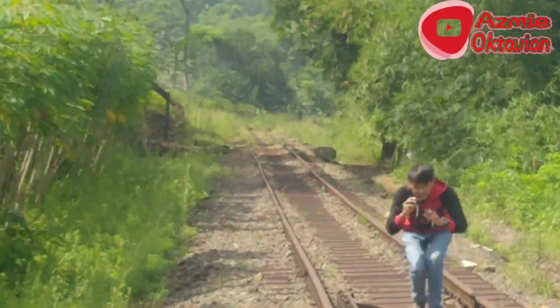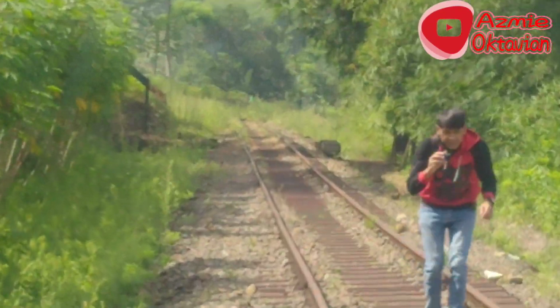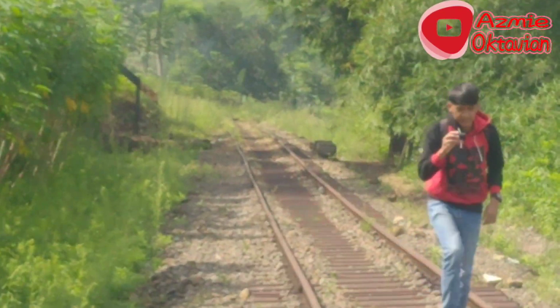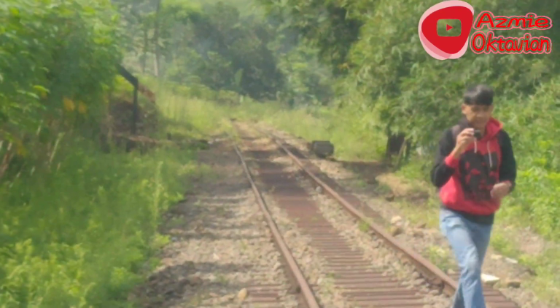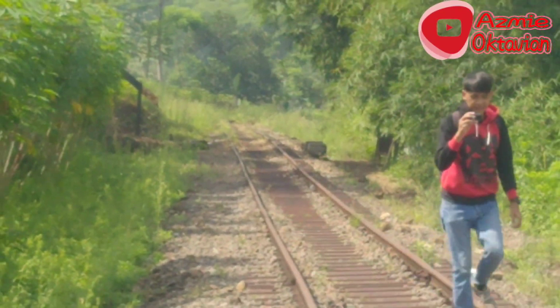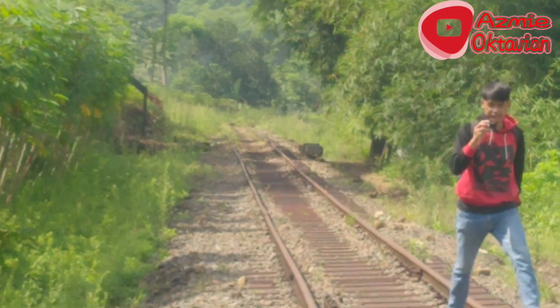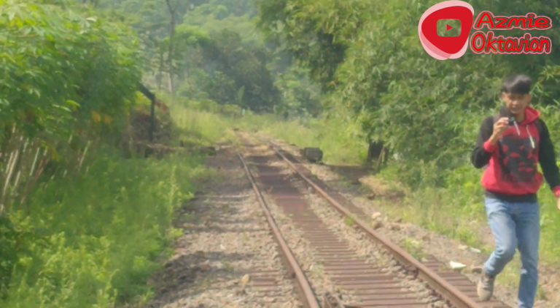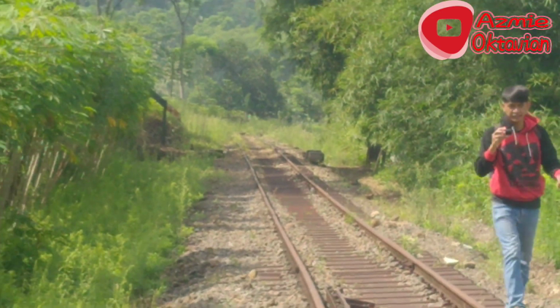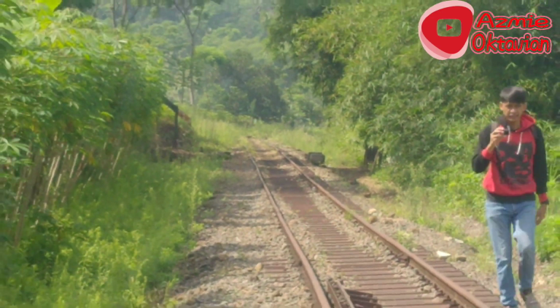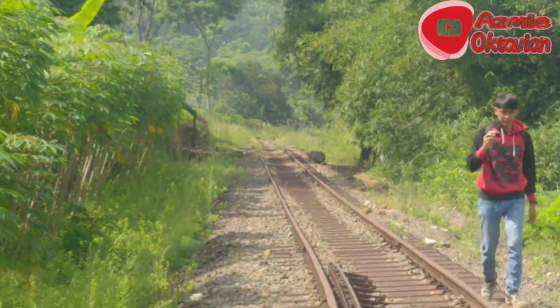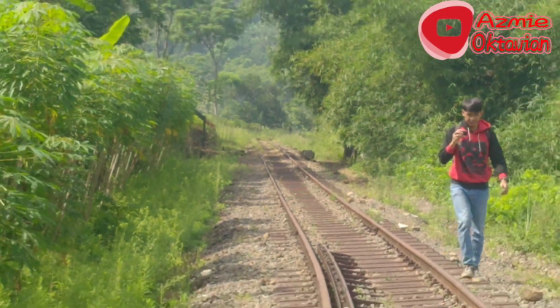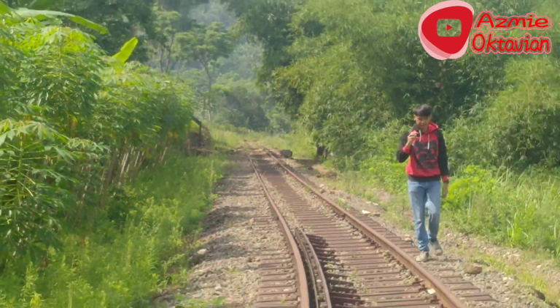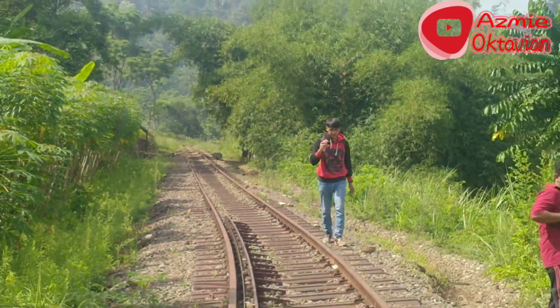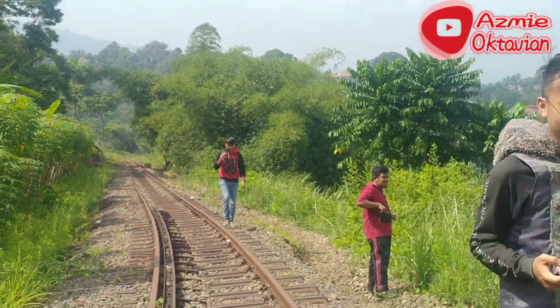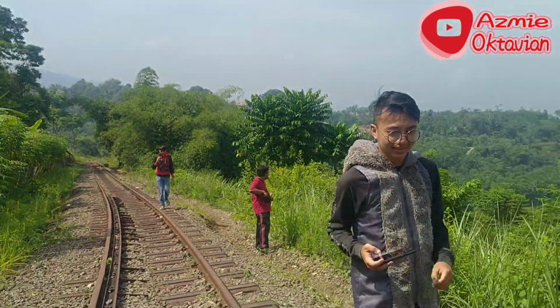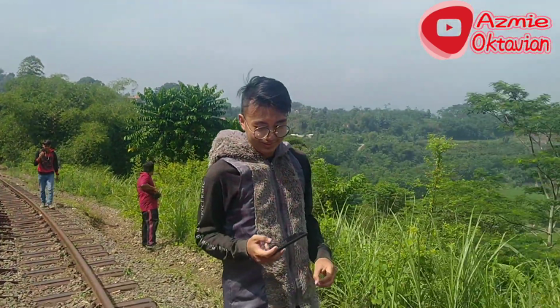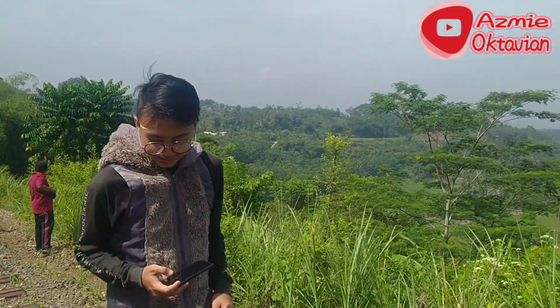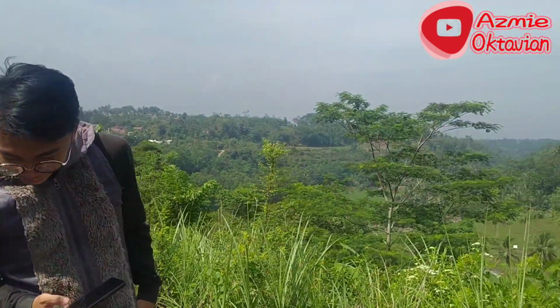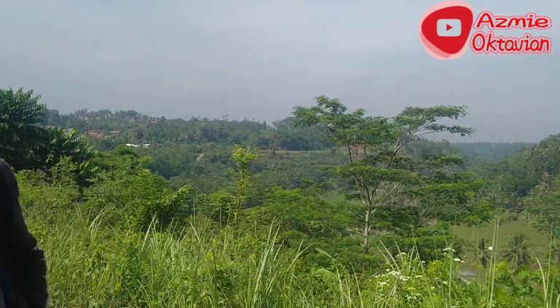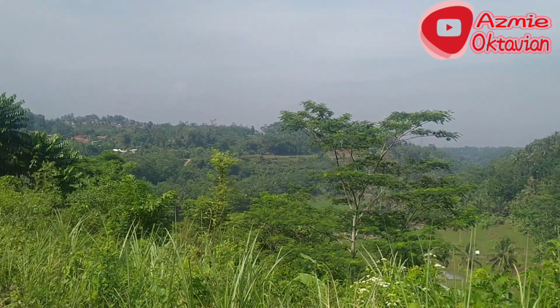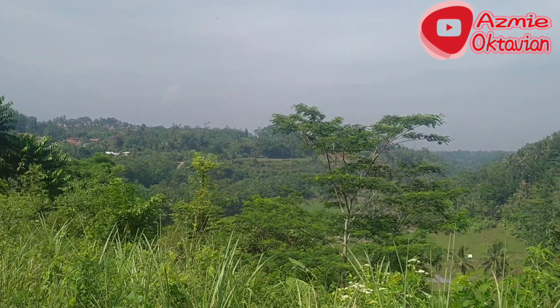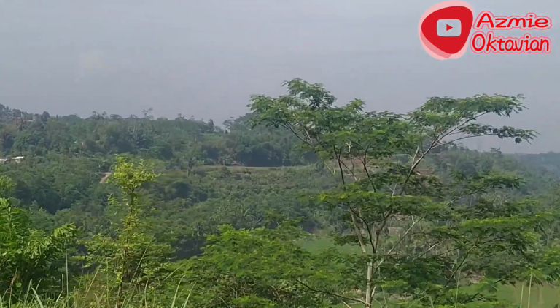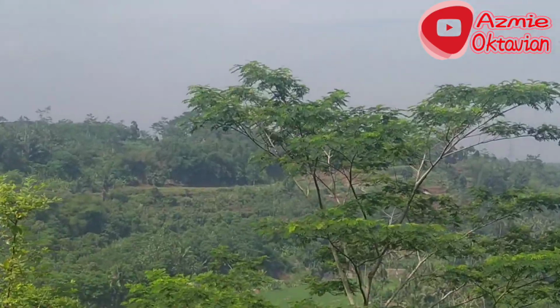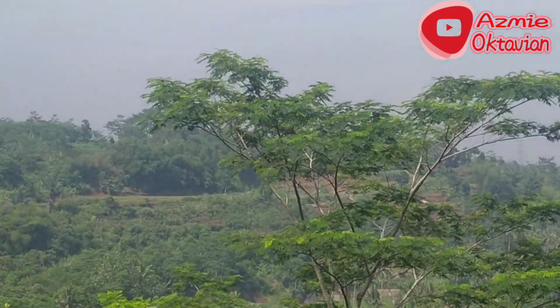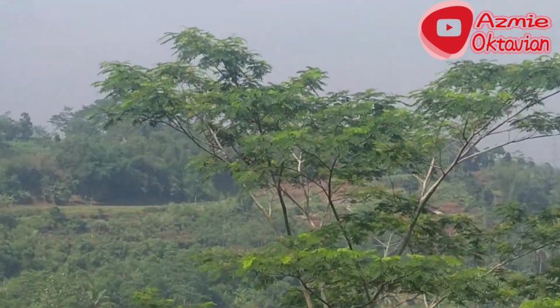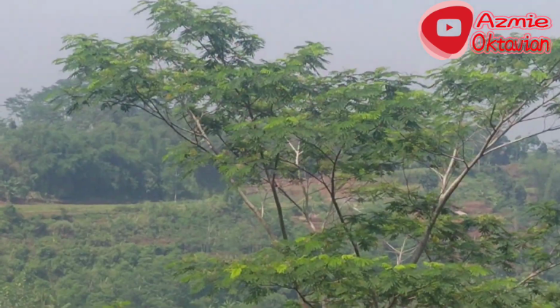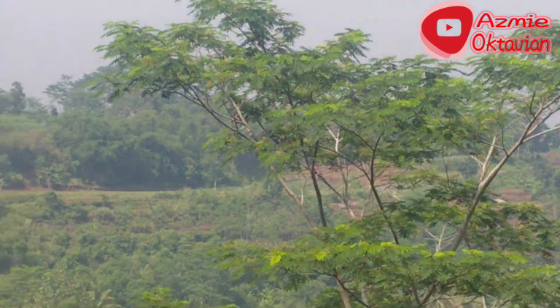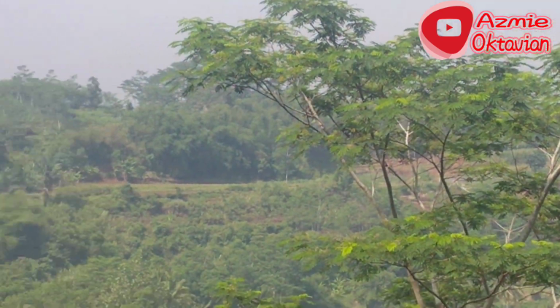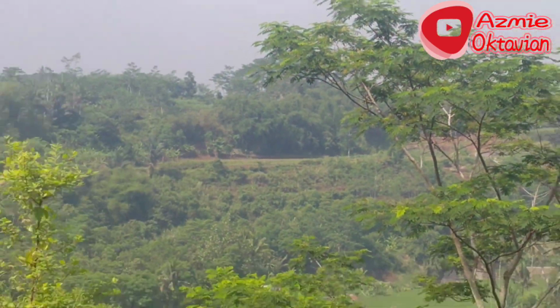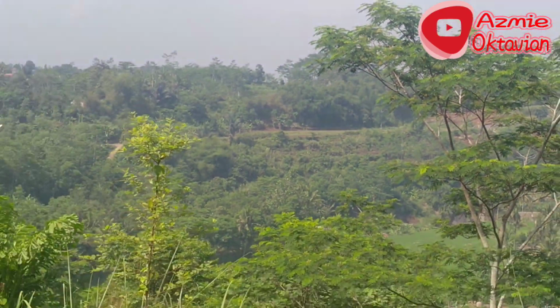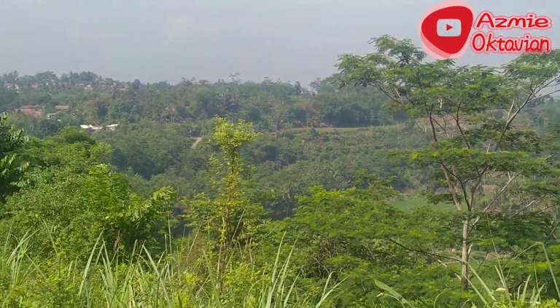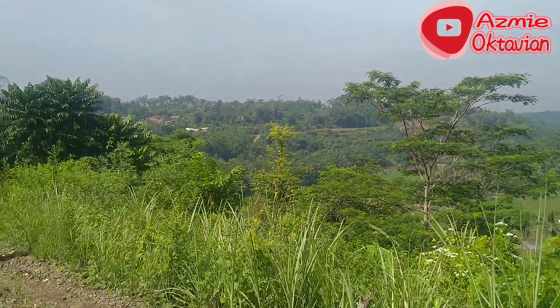Teman-teman masih pada semangat untuk berjalan, mendojo yang tidak pasti. Itu tadi saya ada di sana, terus baru sampai sini deh.